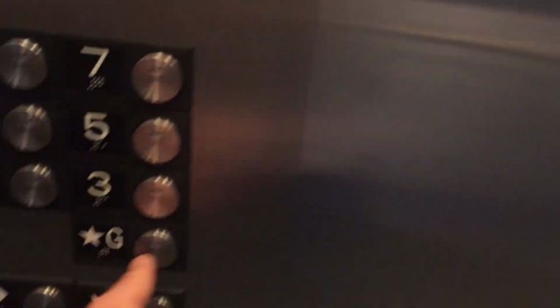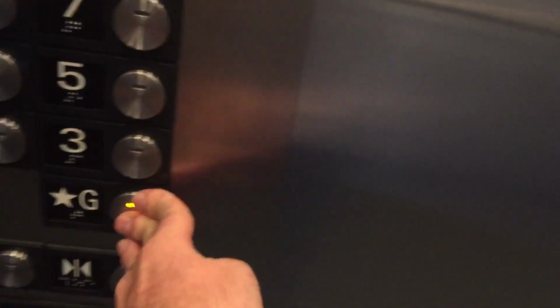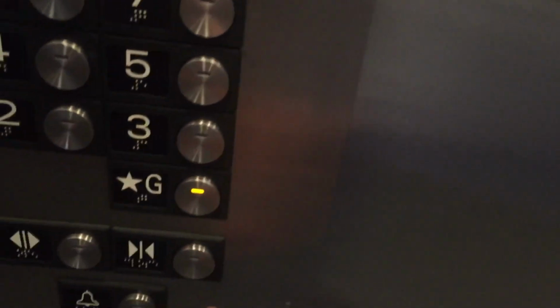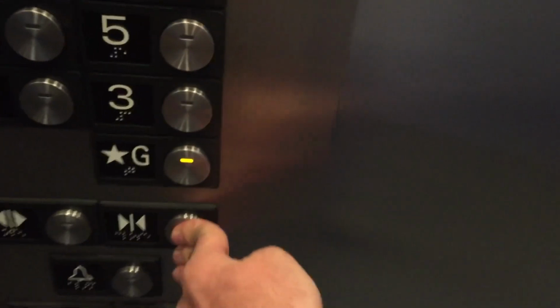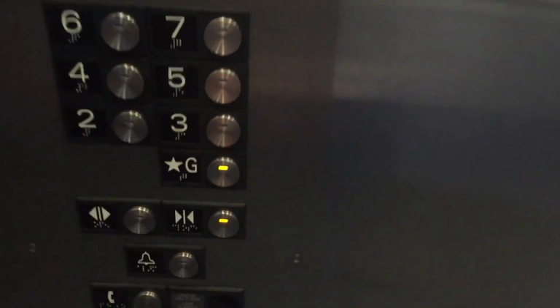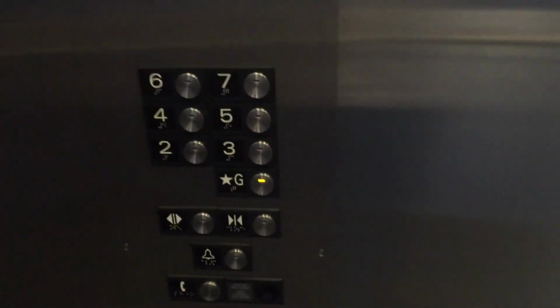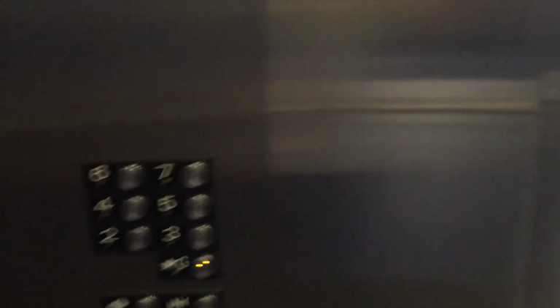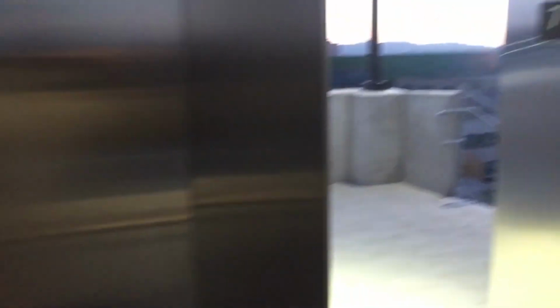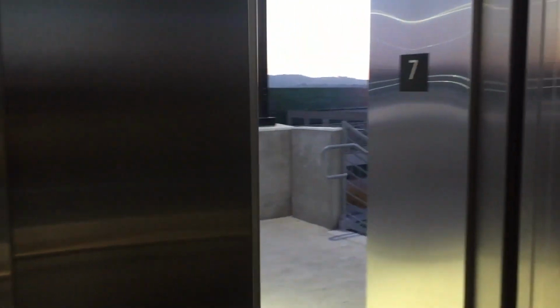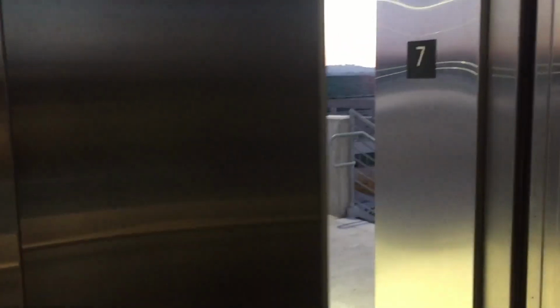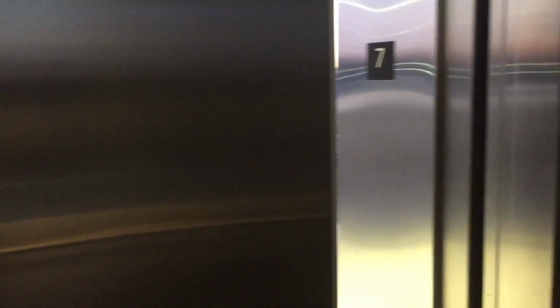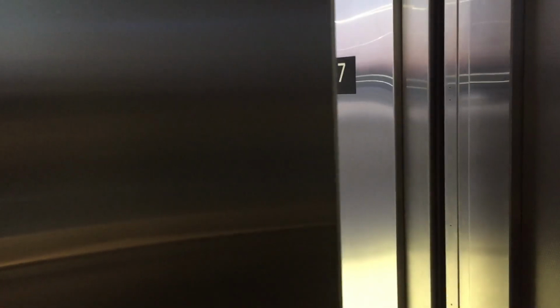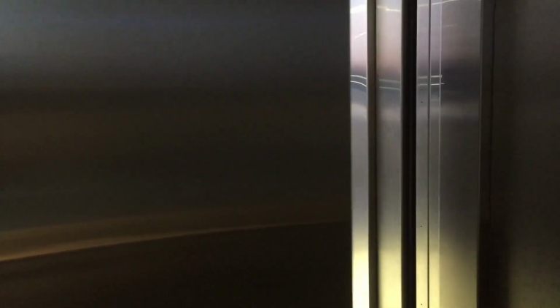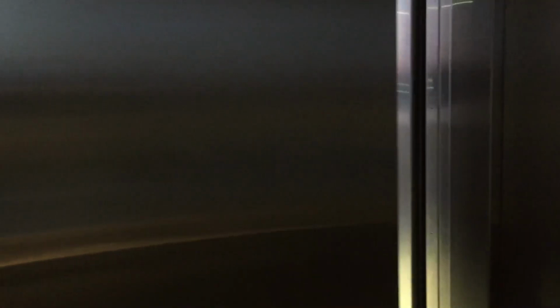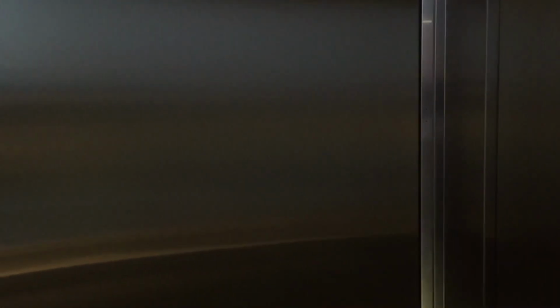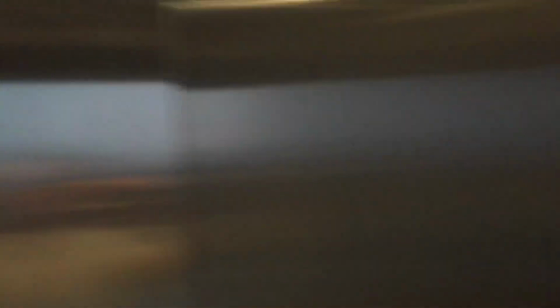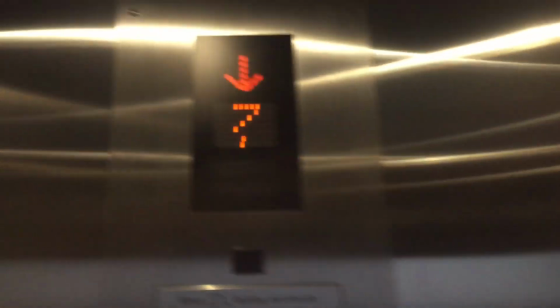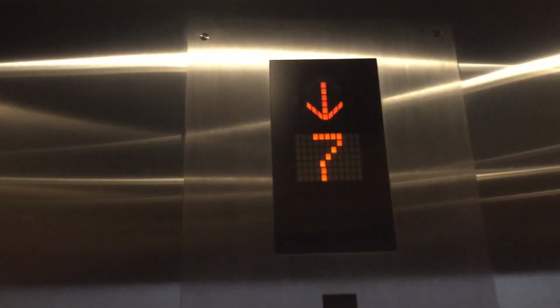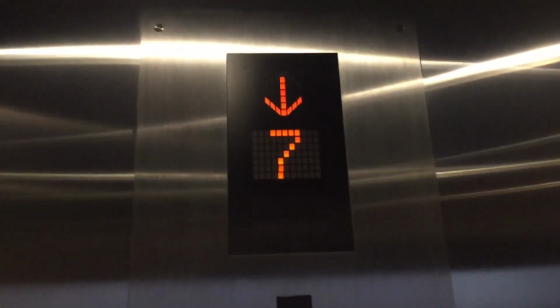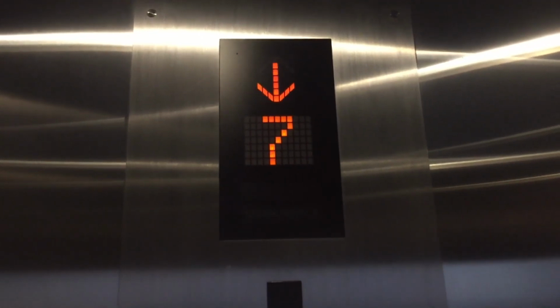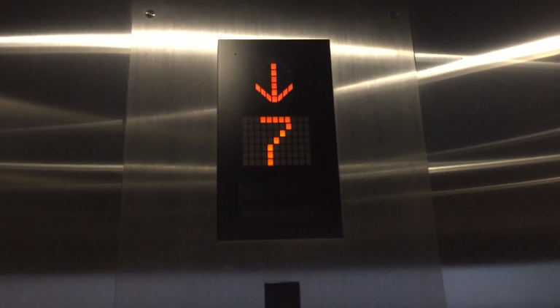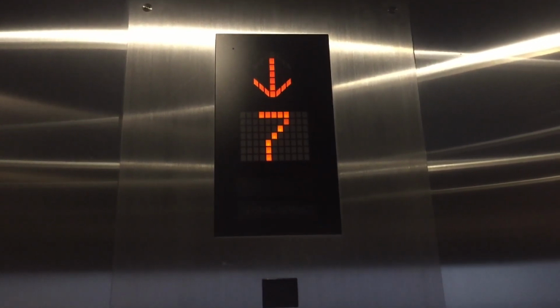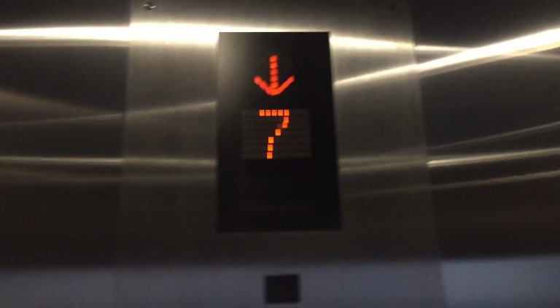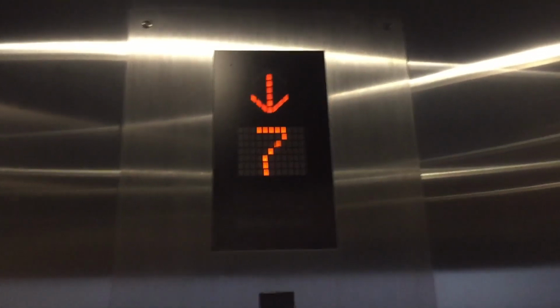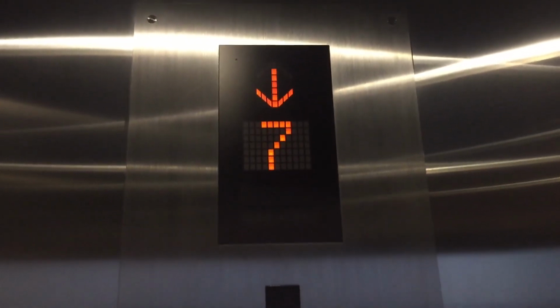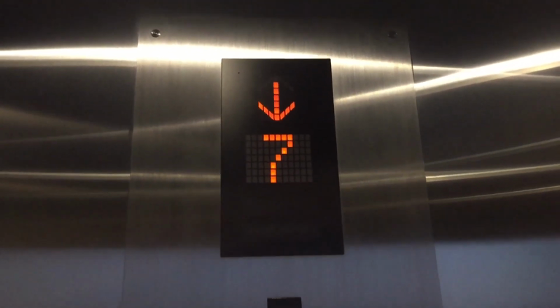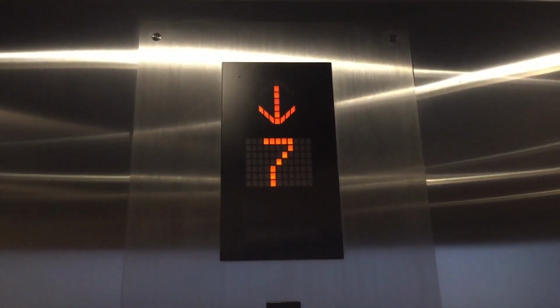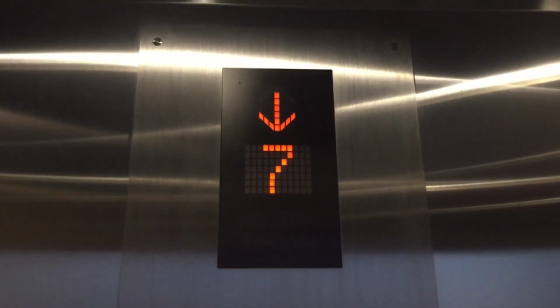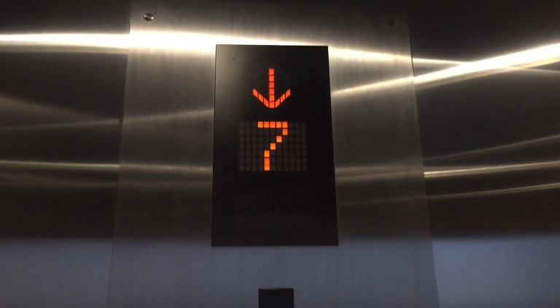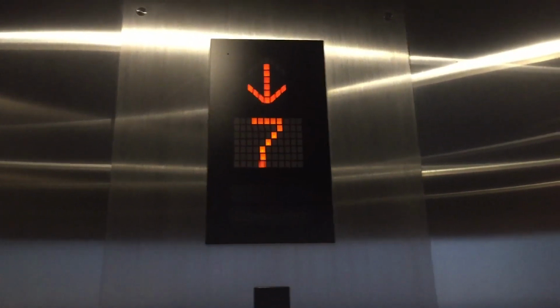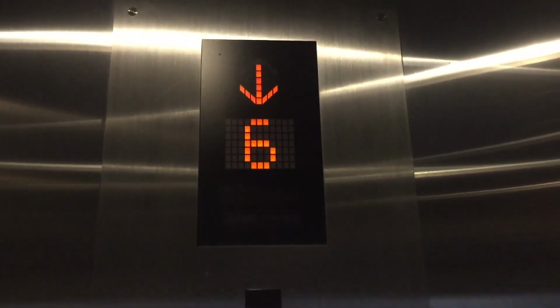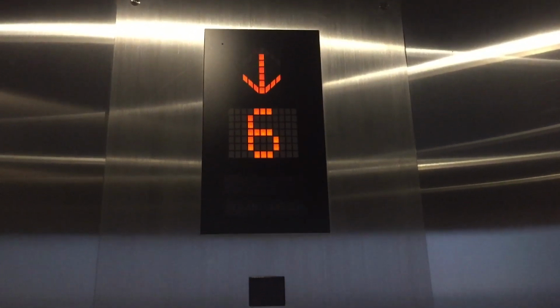Go down to G. Close button — work some lights up. Love the door closed chime. Just awesome. Installed in 2014. Watch the button go out. Hopefully we'll go without a stop. 3,510 lb capacity.